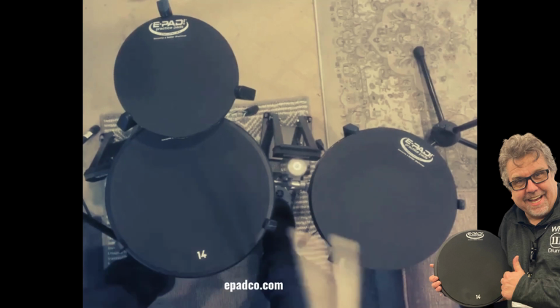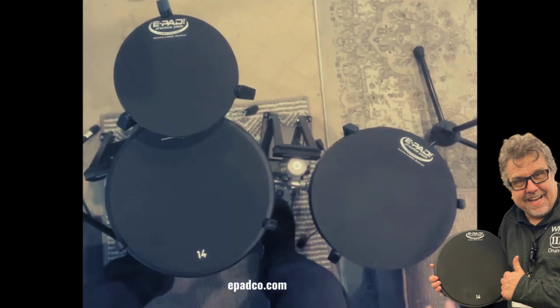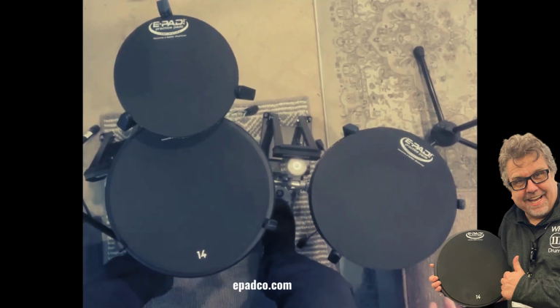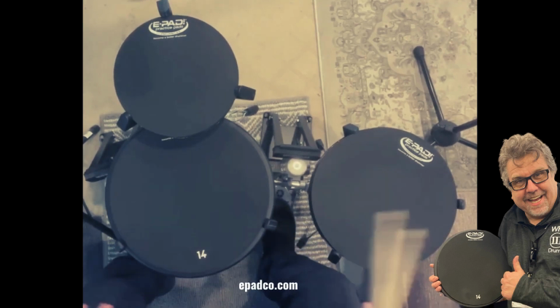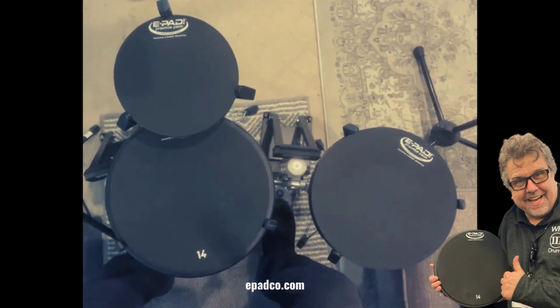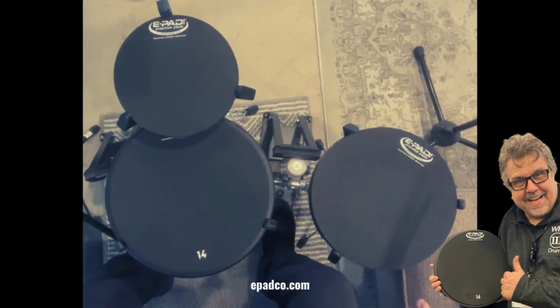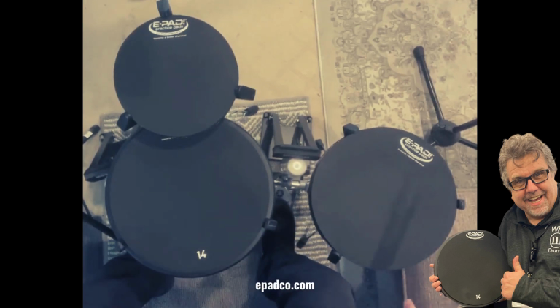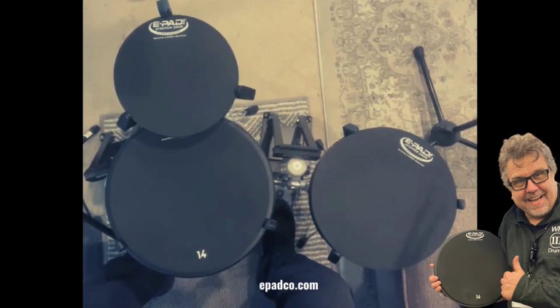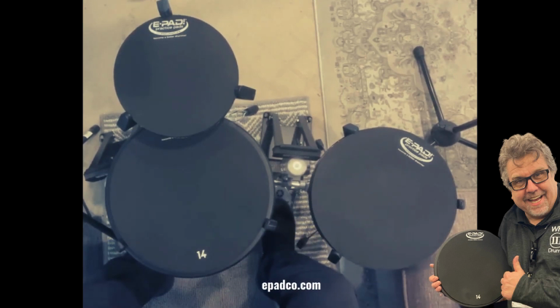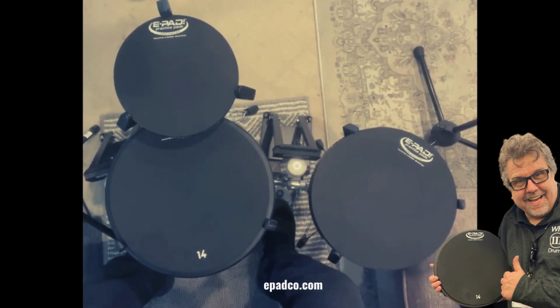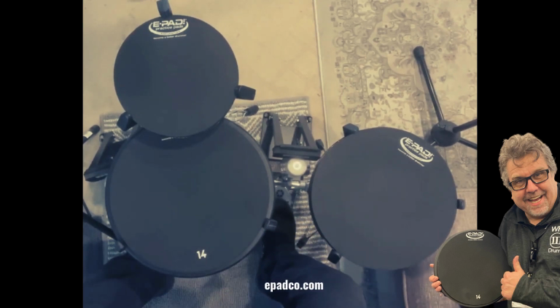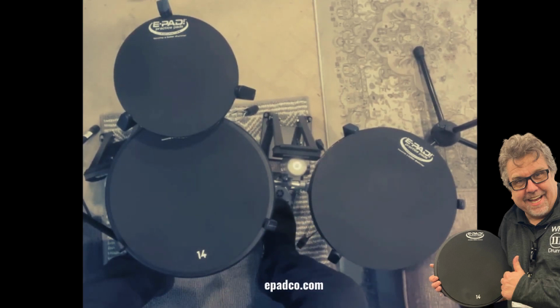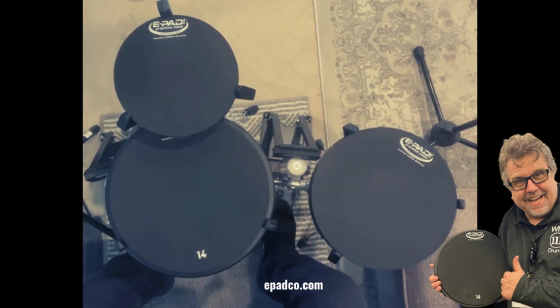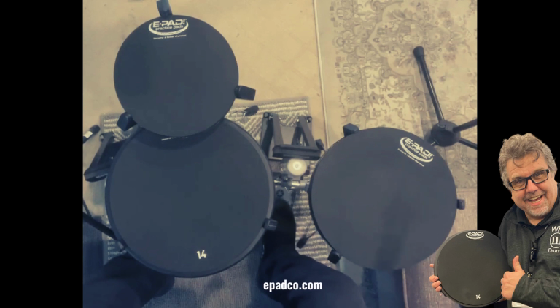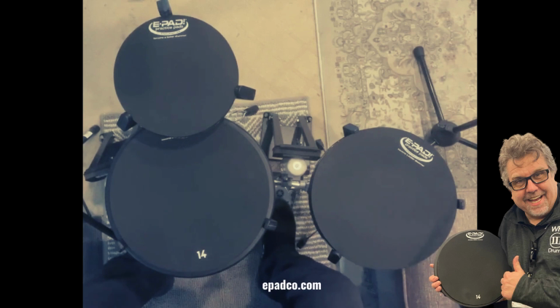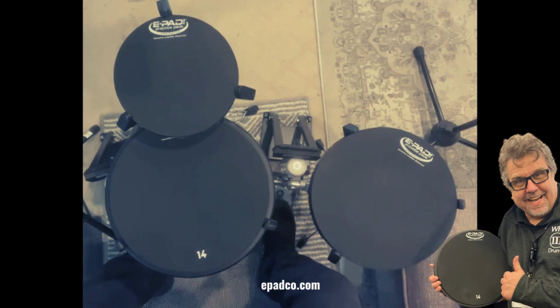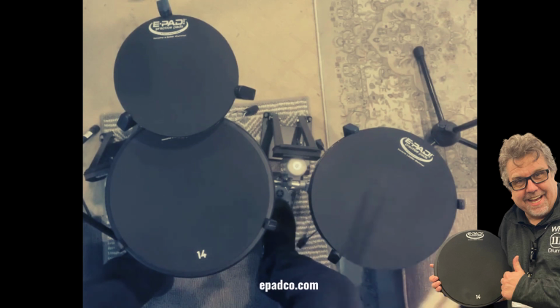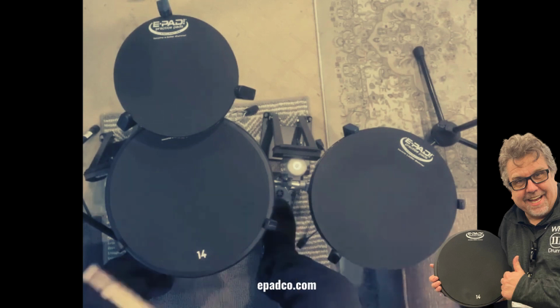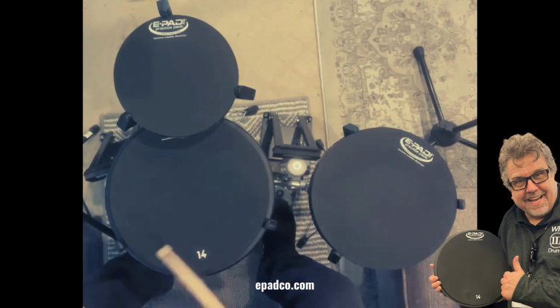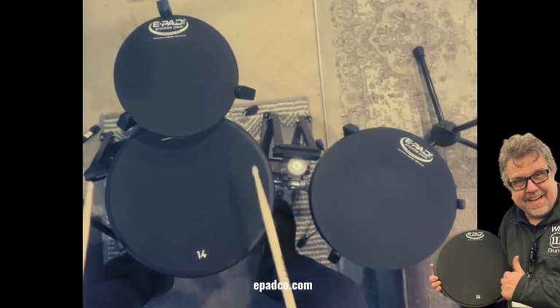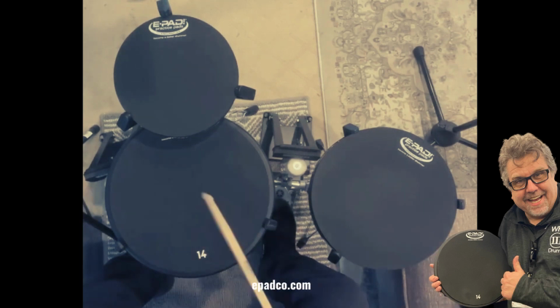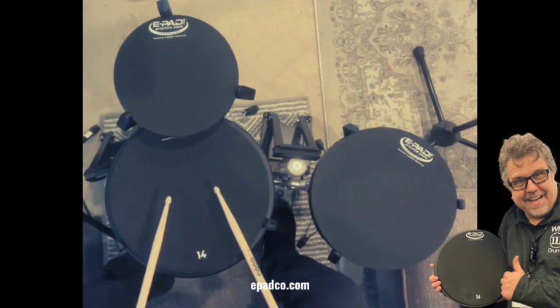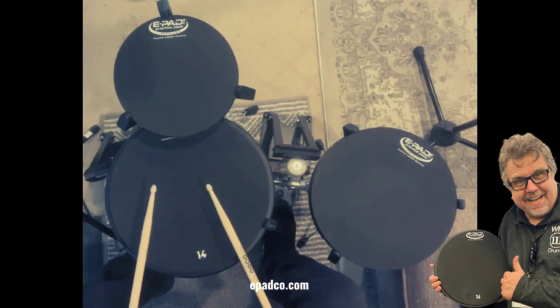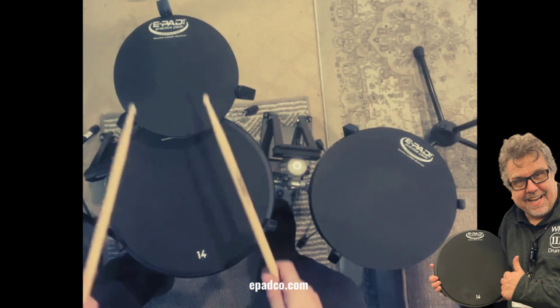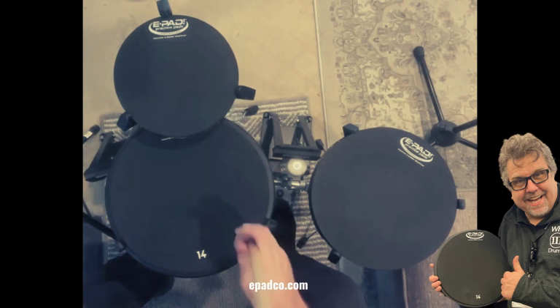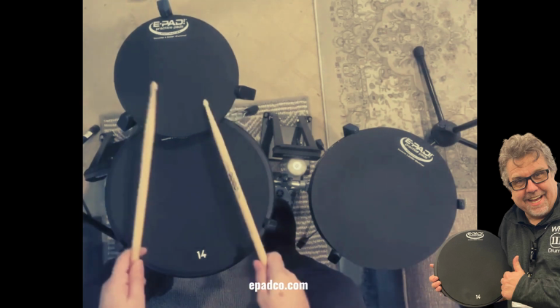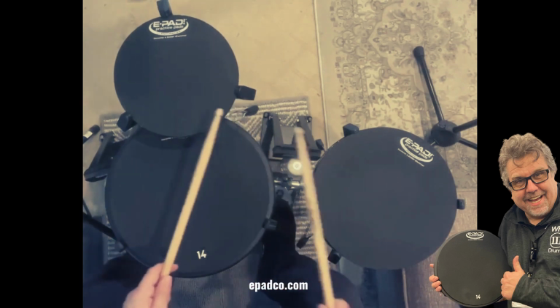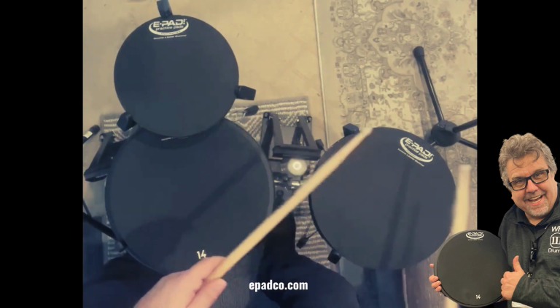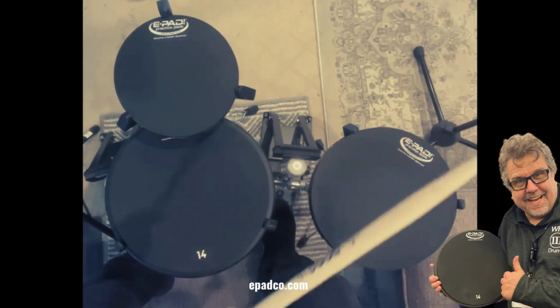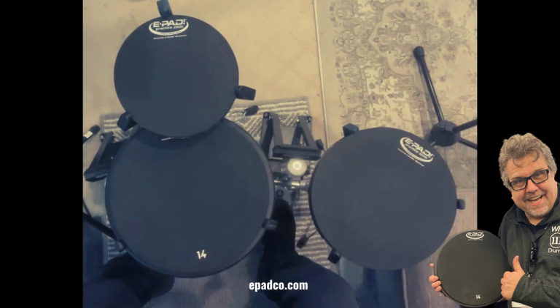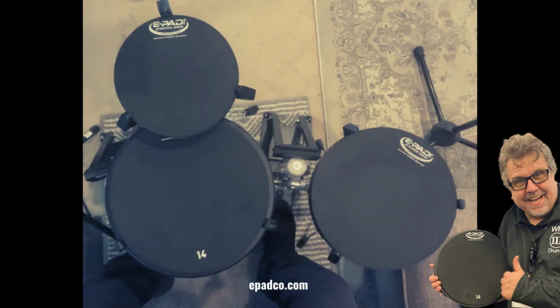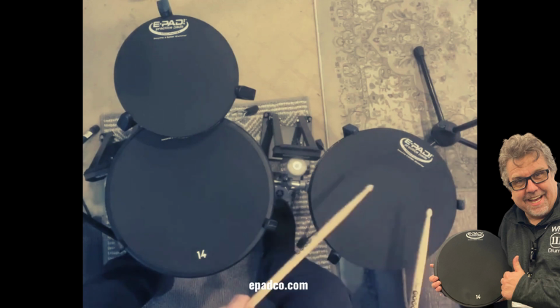Here we are with my e-pad kit that I've set up in my living room that I absolutely love. There's an e-pad 14, e-pad 9, and e-pad 12.